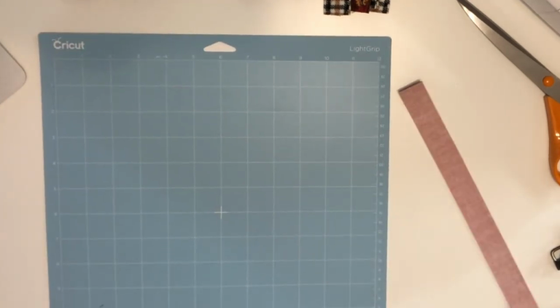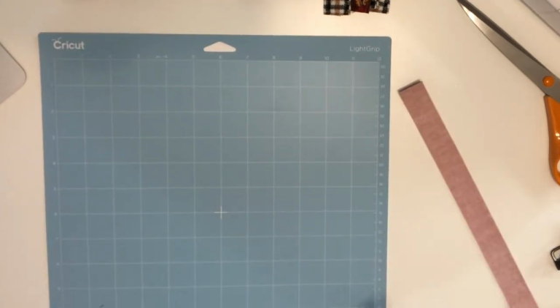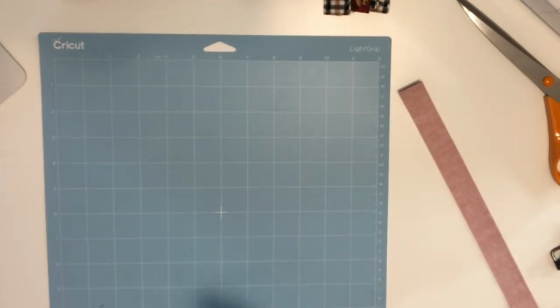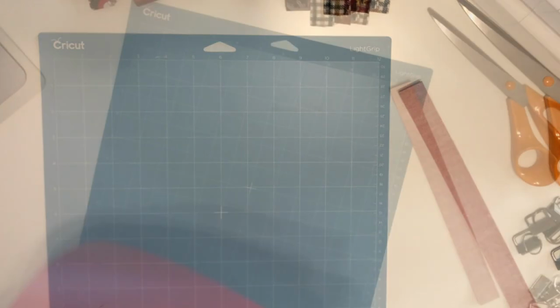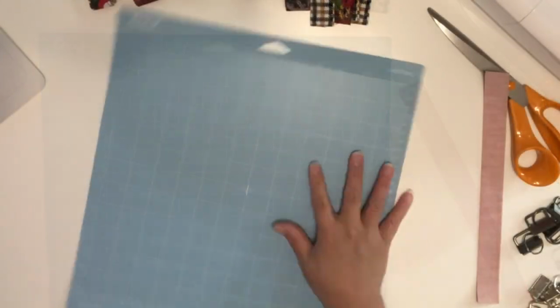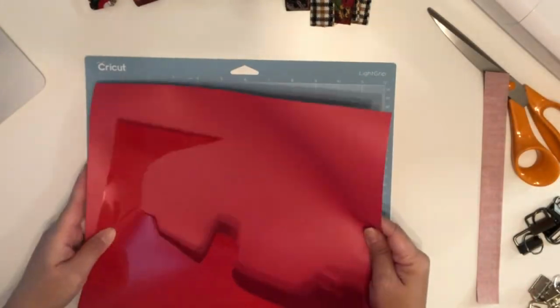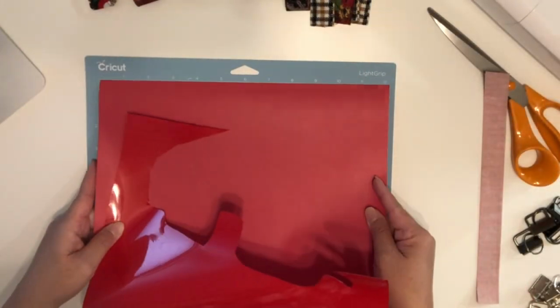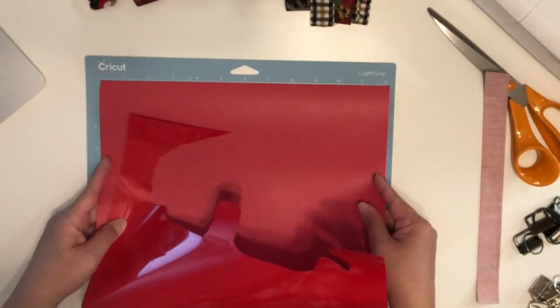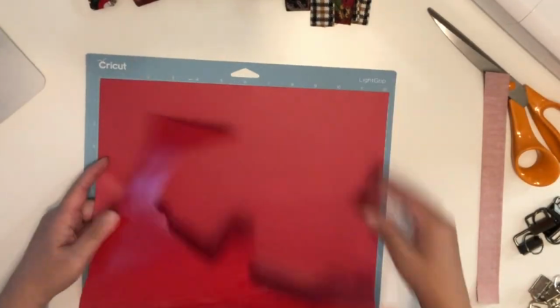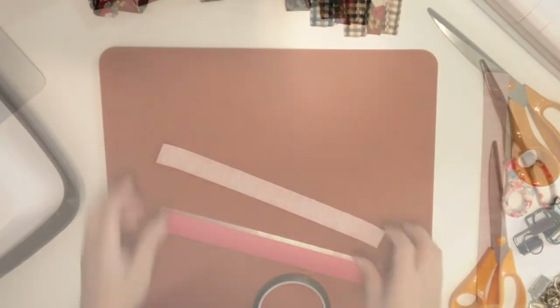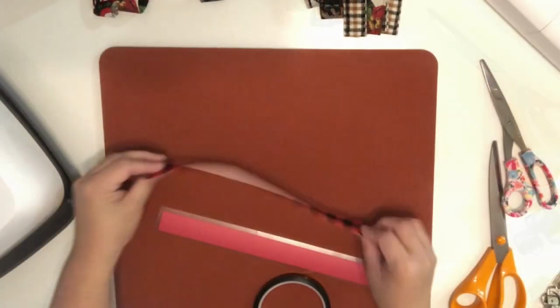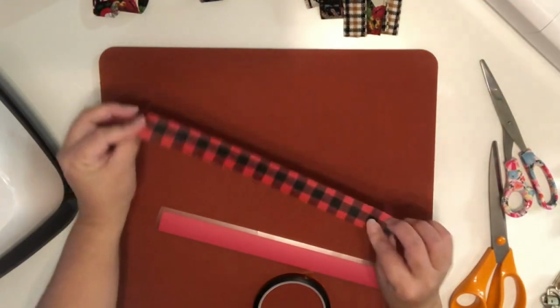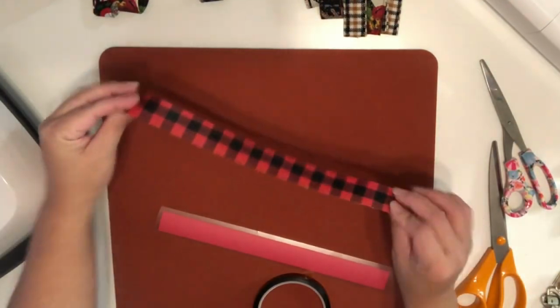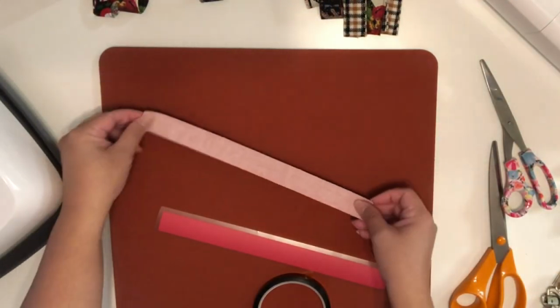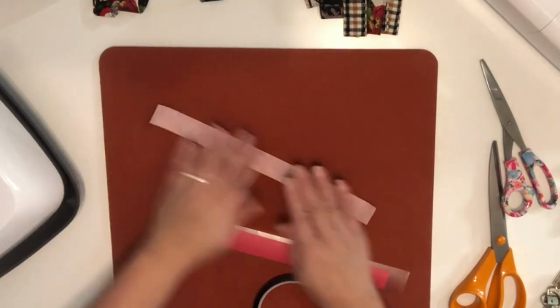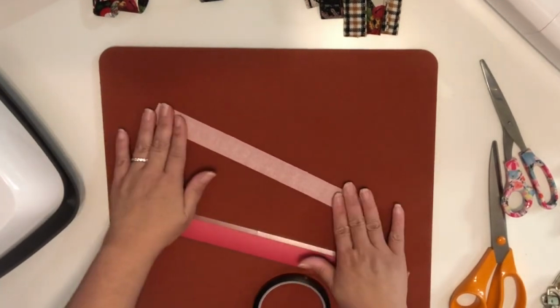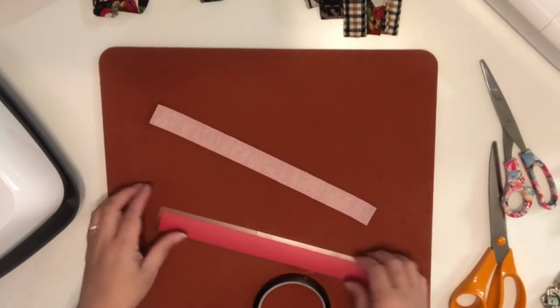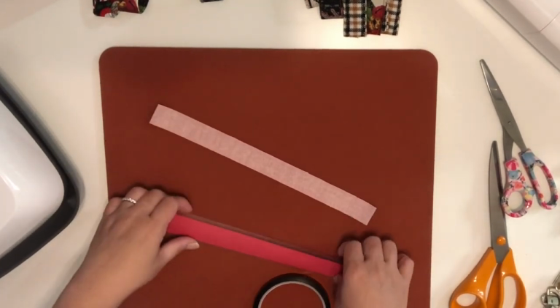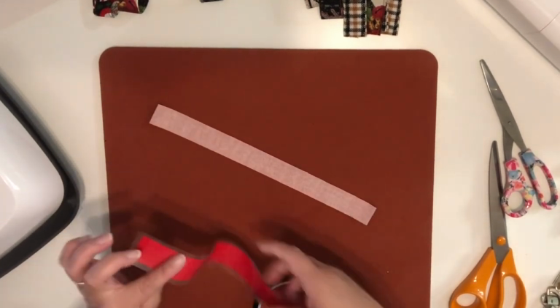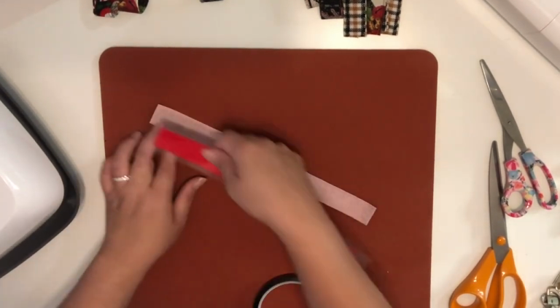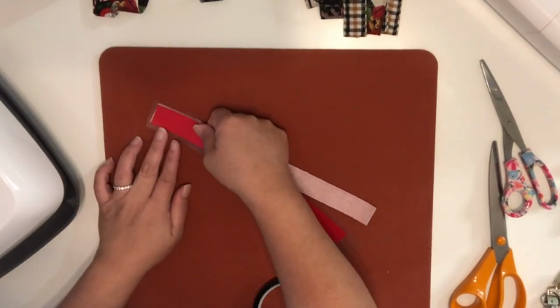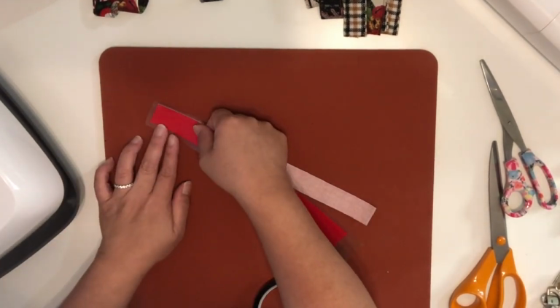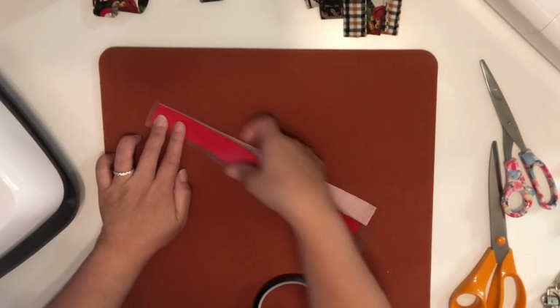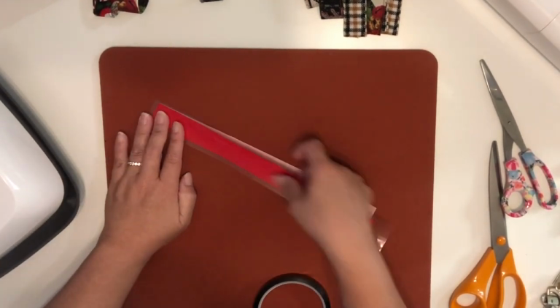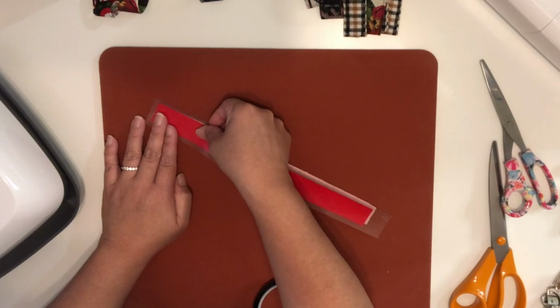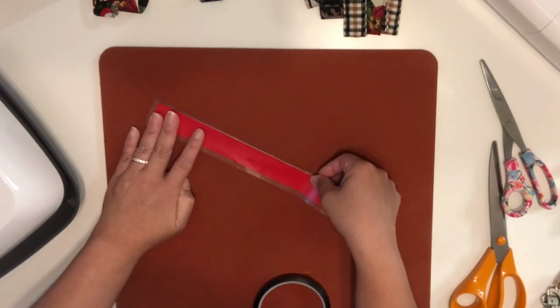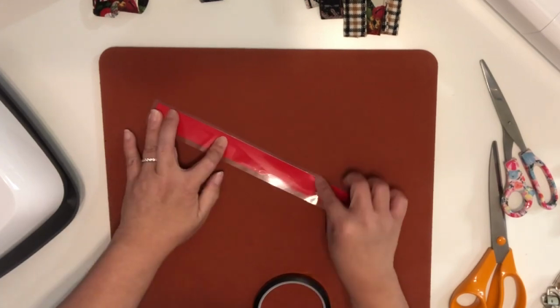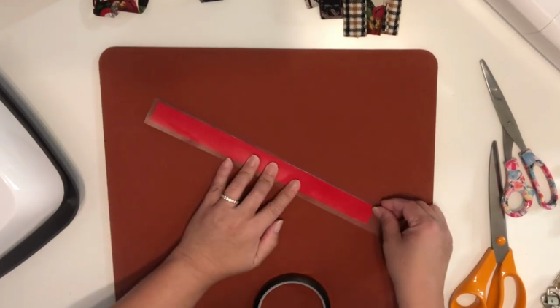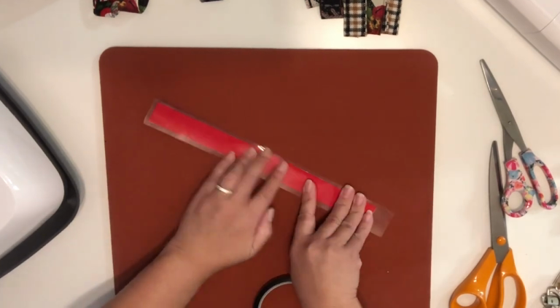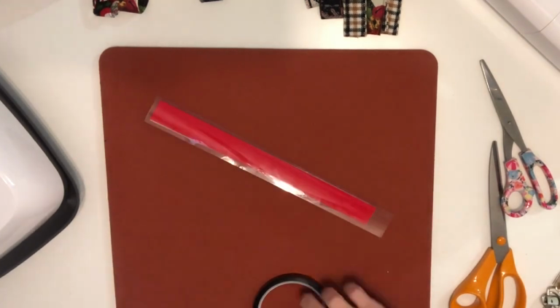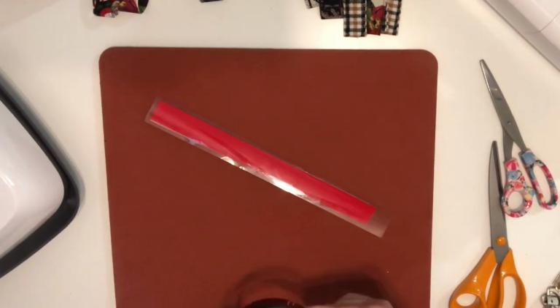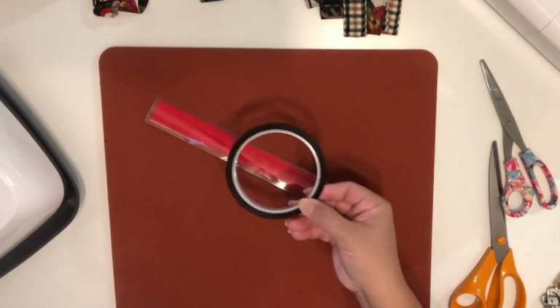This is completely optional — I'm just going to cut the same size of HTV to cover the webbing on the other side of the faux leather. You can use any HTV you prefer, such as glitter or metallic; it is completely up to you.